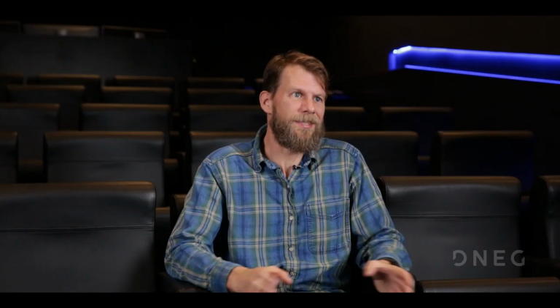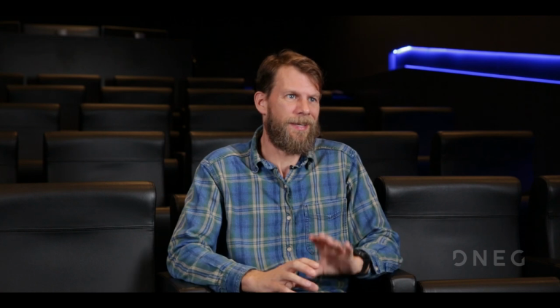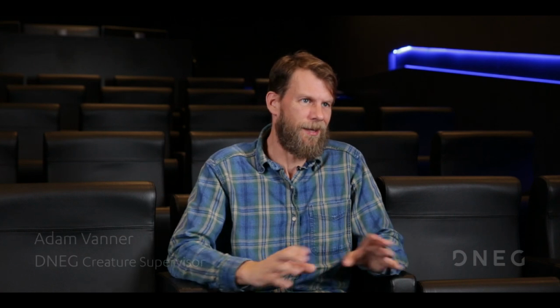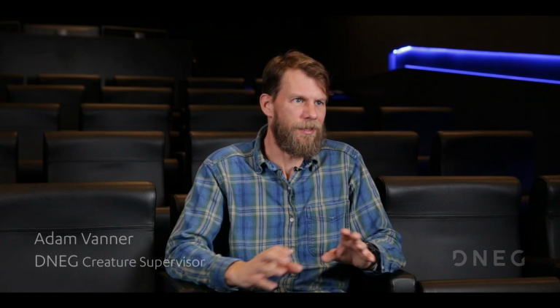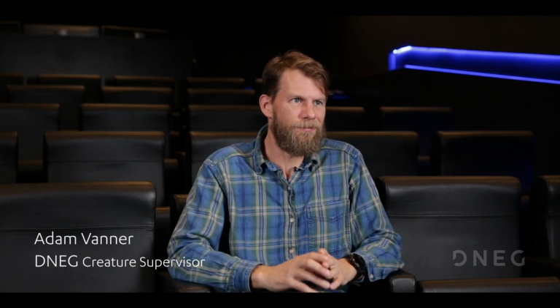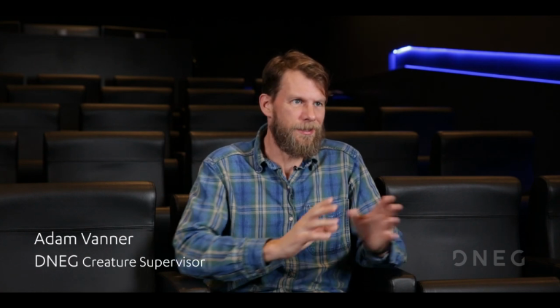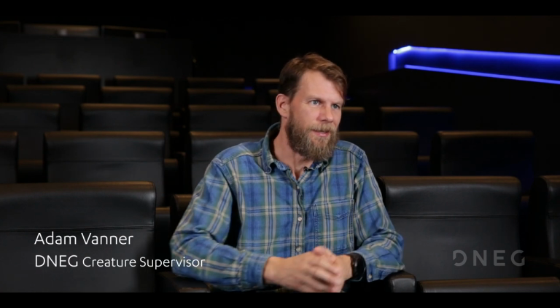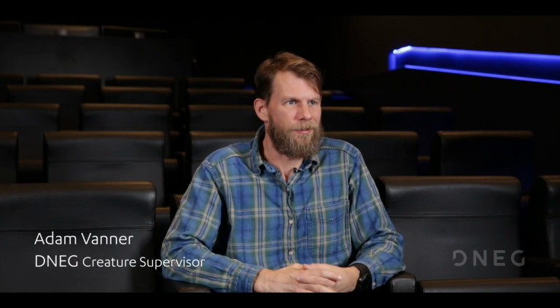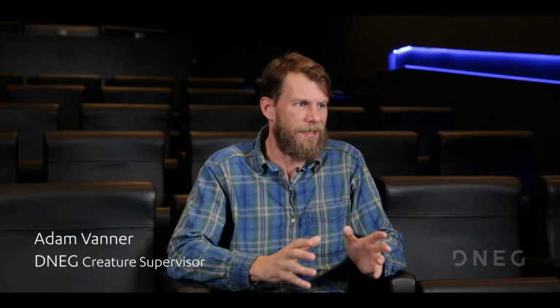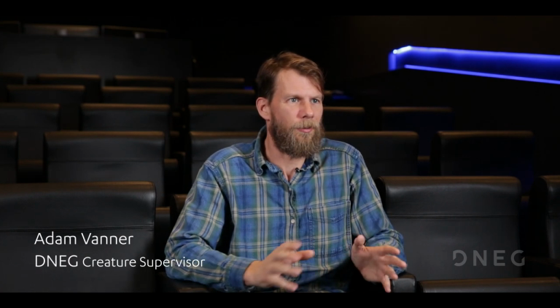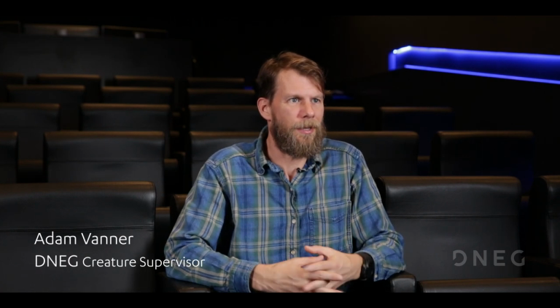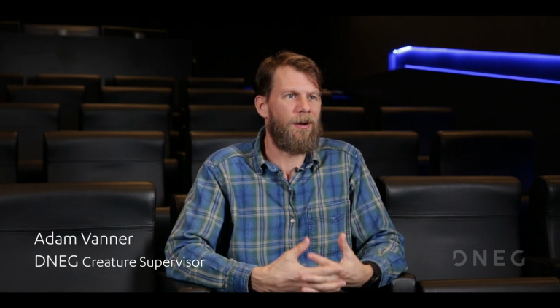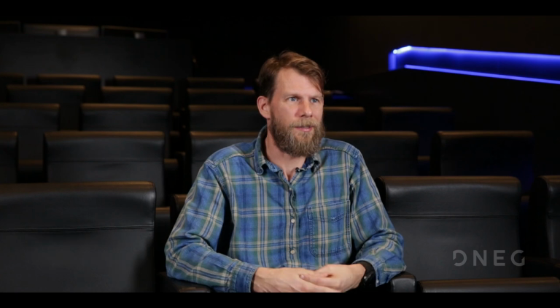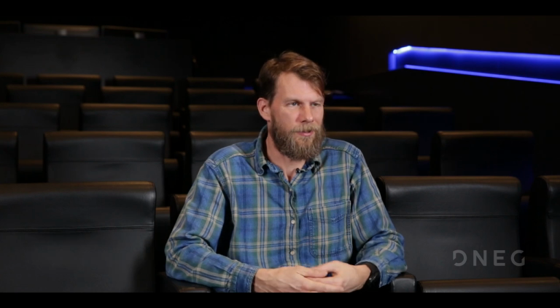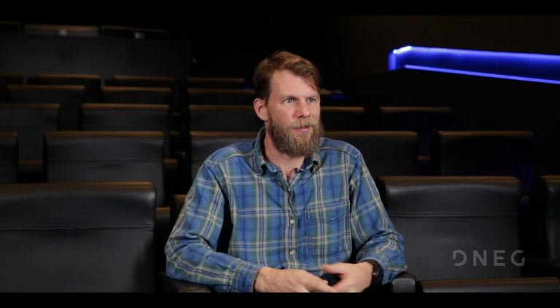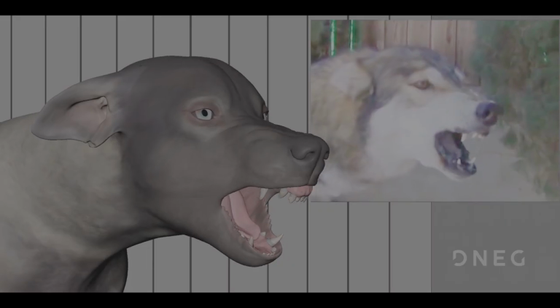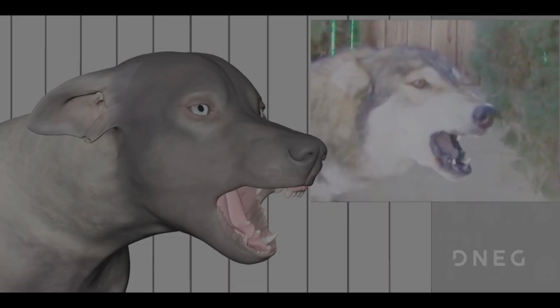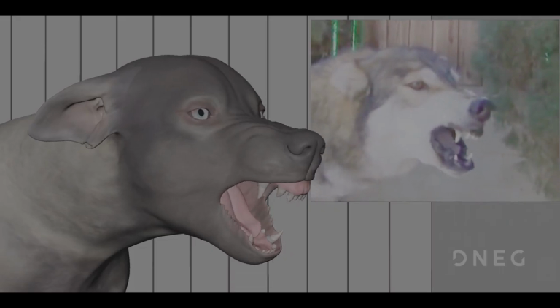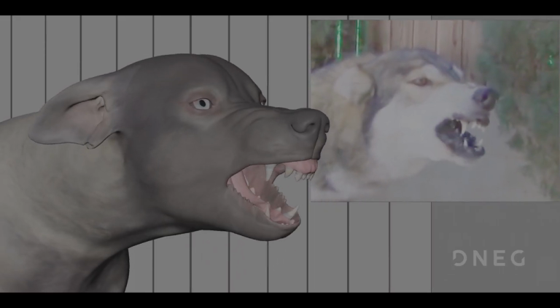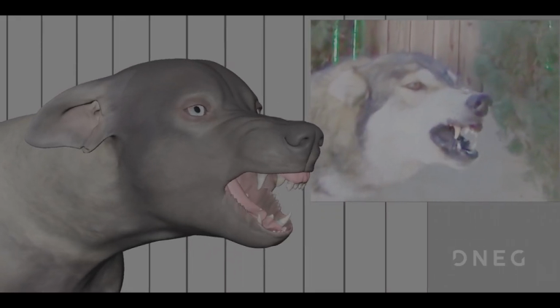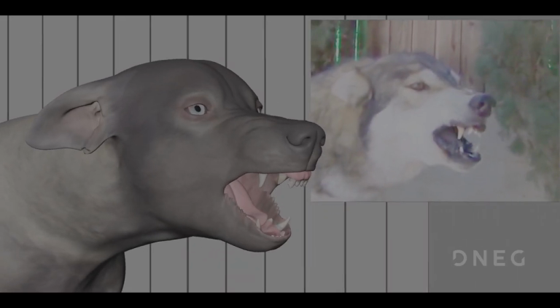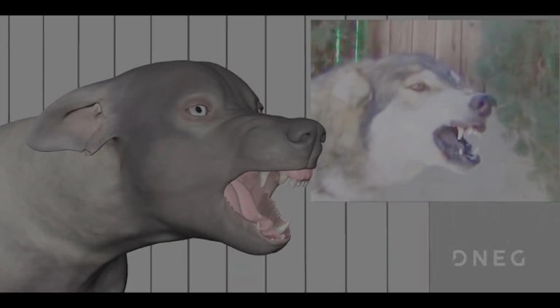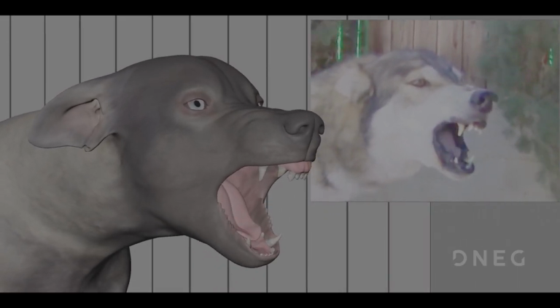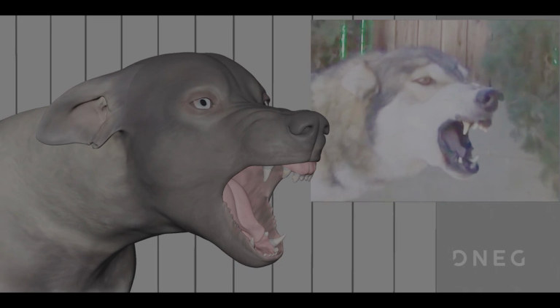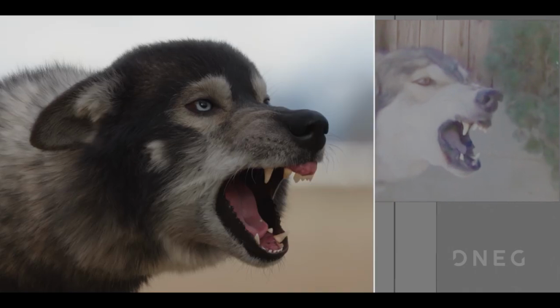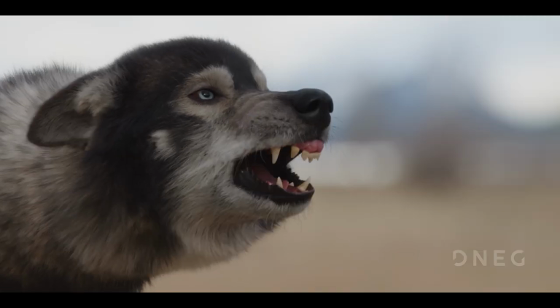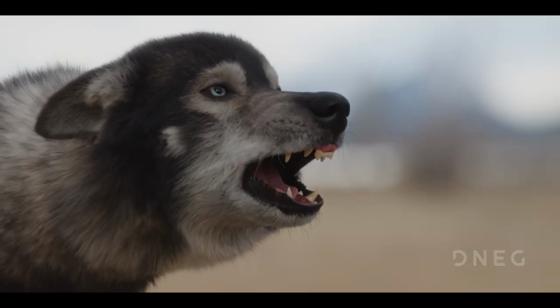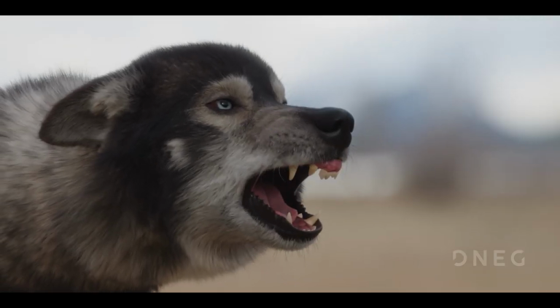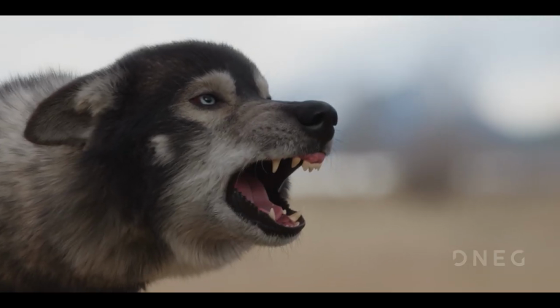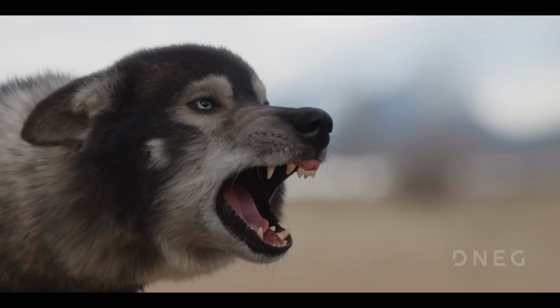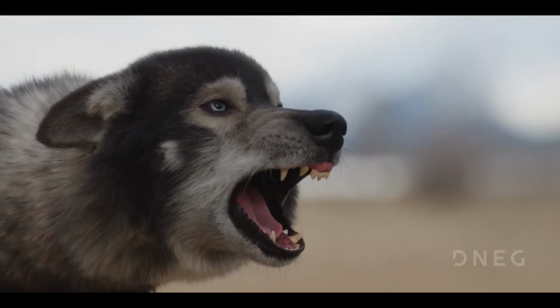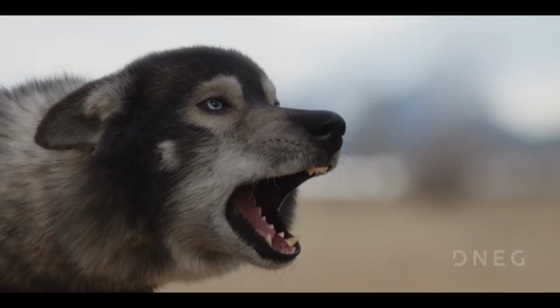Unlike acting talent where we can ask the actor to sit there and pause in certain poses, we can't really do that with dogs. So we rely on these things called FACS poses — it's called Facial Action Coding System — and that allows us to break down the facial movements into different poses.